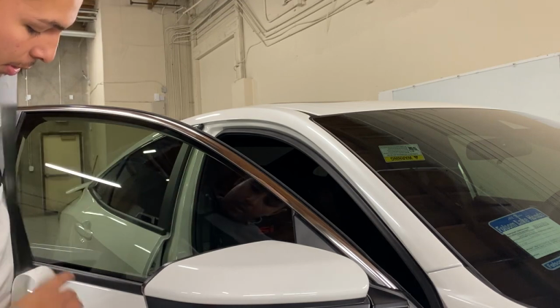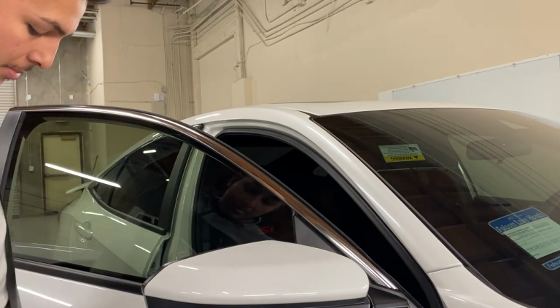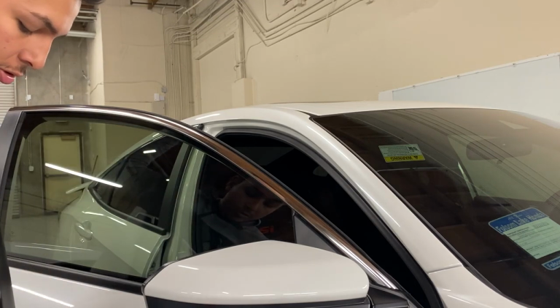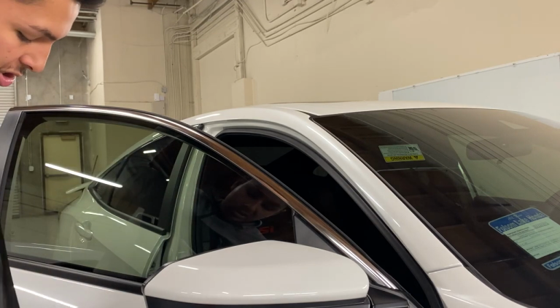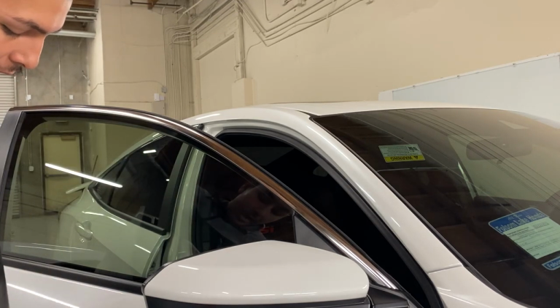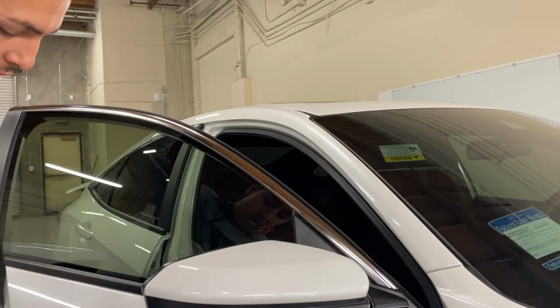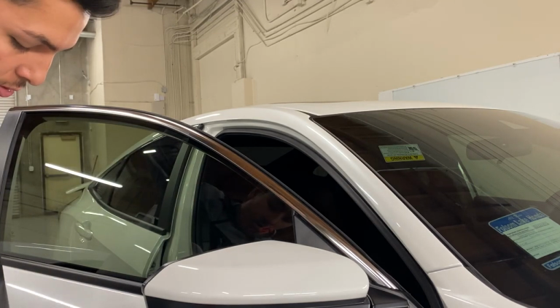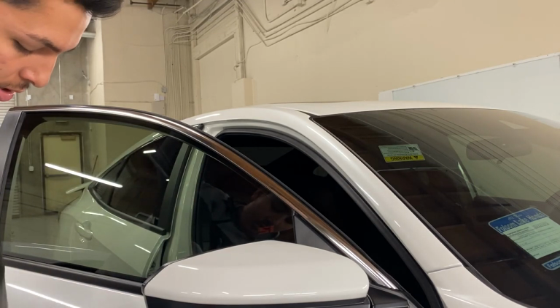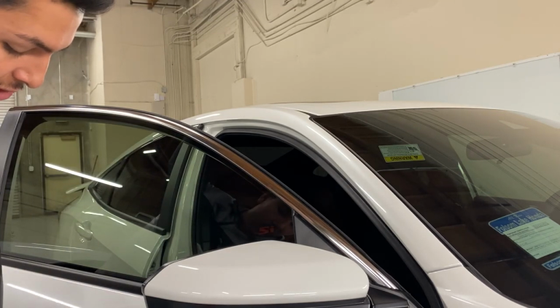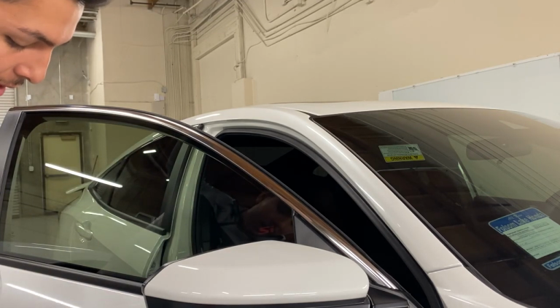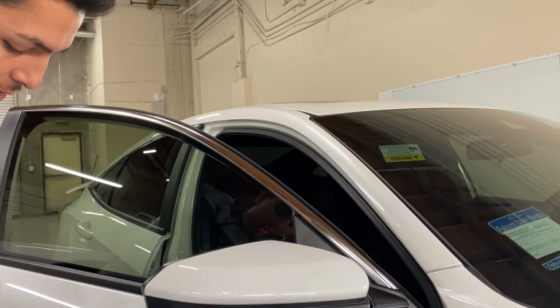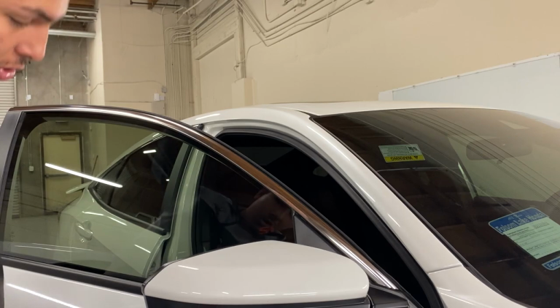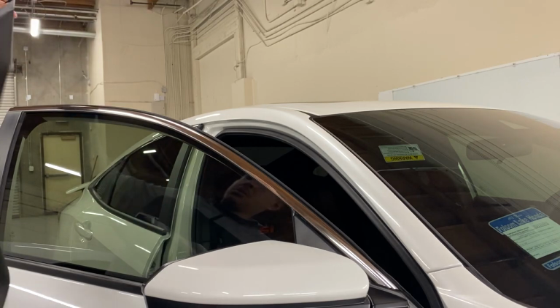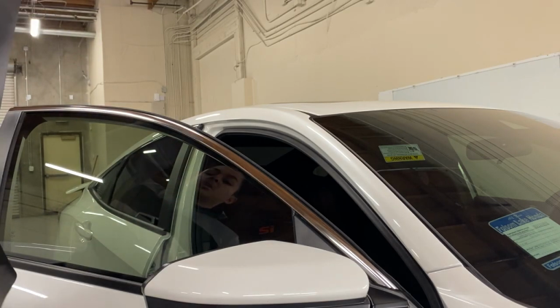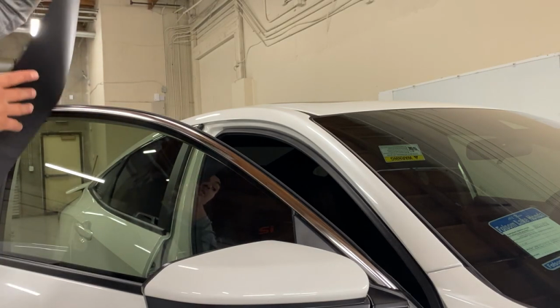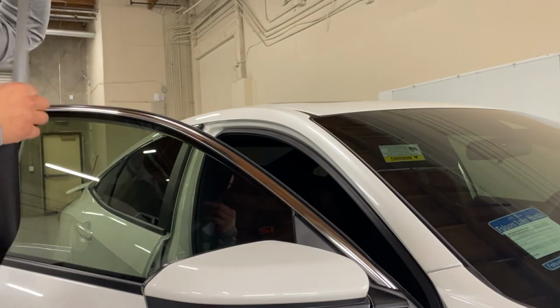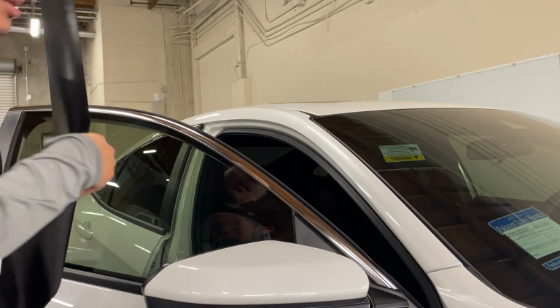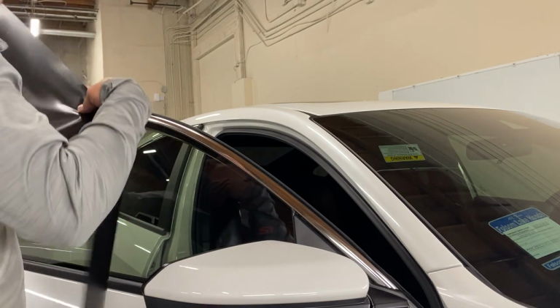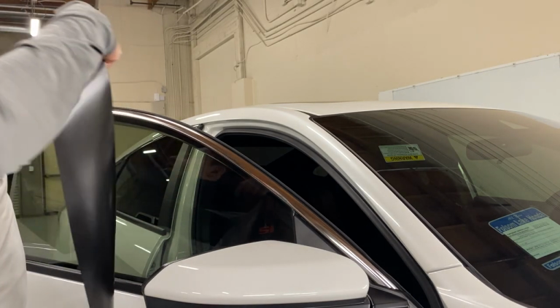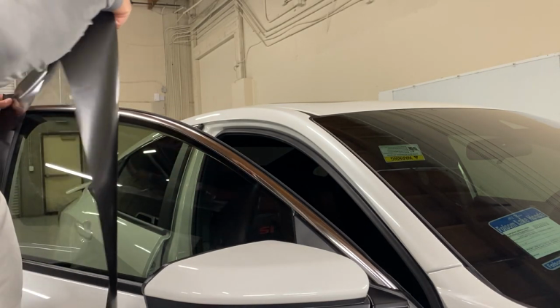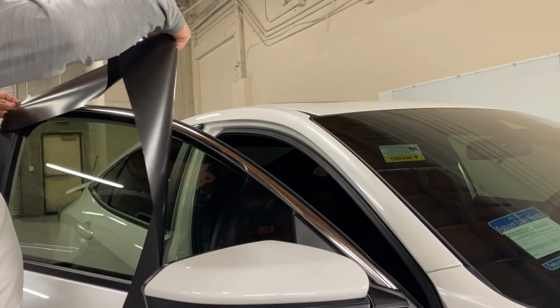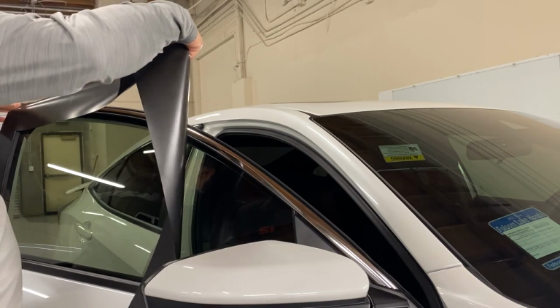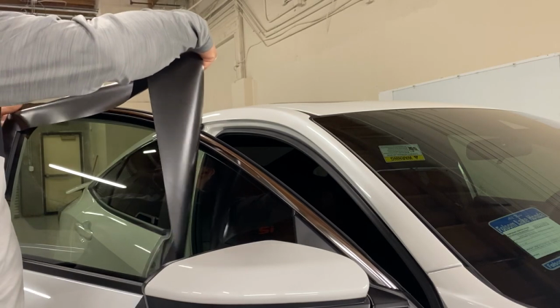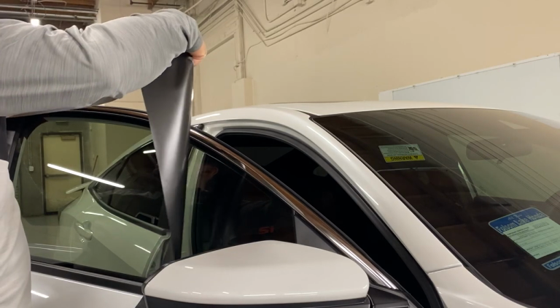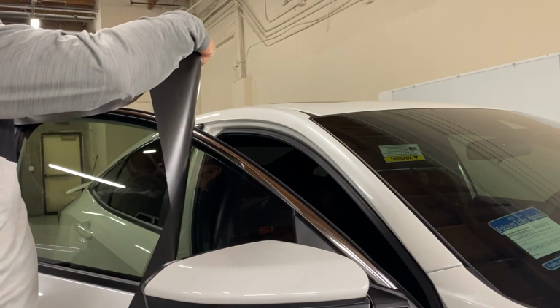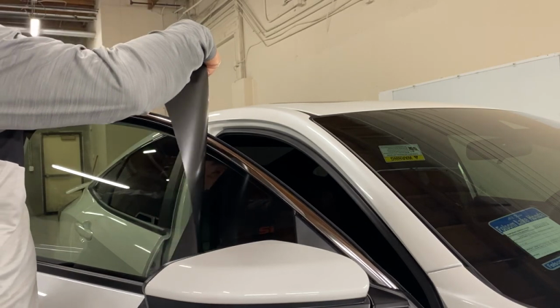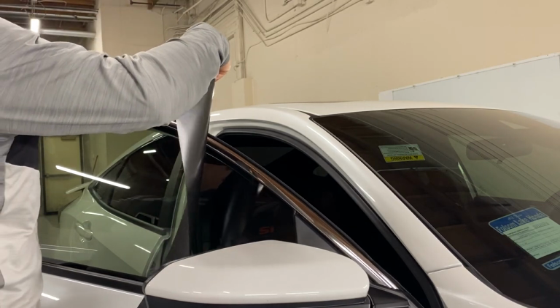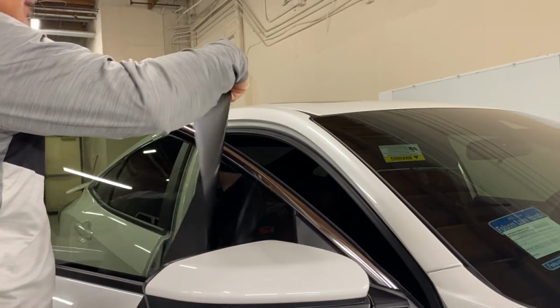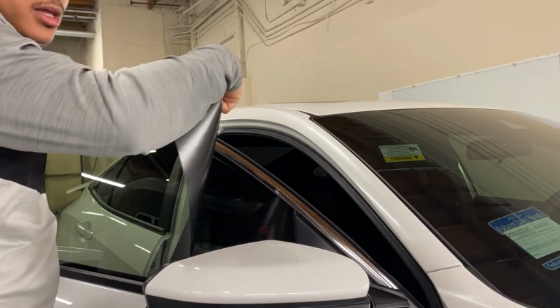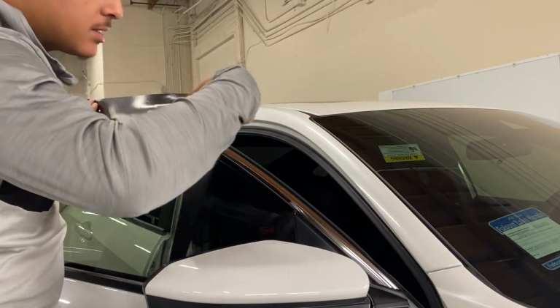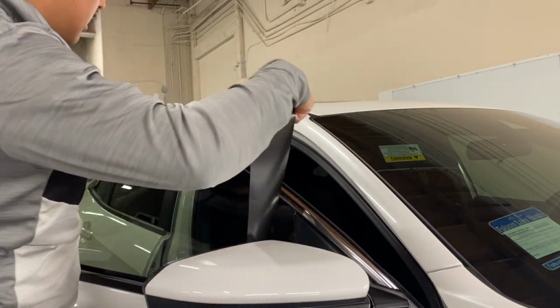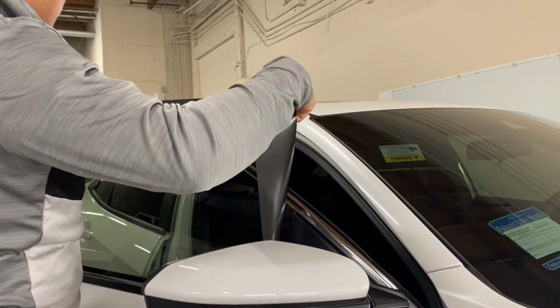When I prep my car, I usually just use rubbing alcohol on a towel. If you don't have rubbing alcohol, just make sure you use something that gets rid of all the little contaminants on the chrome or whatever piece you're working on. The reason alcohol is used is because it helps the adhesive stick a little bit better.